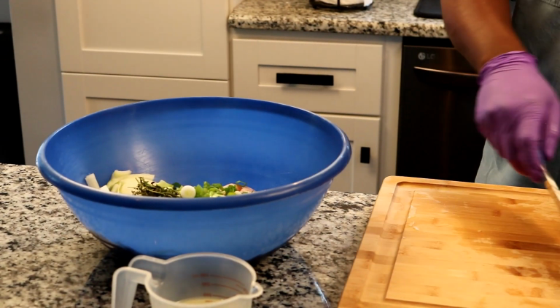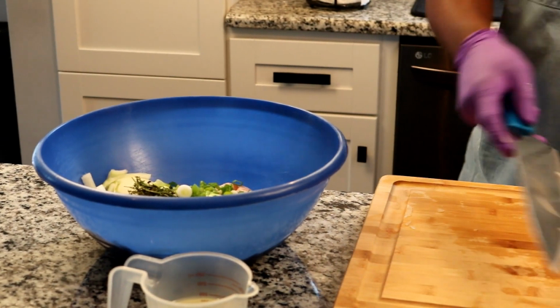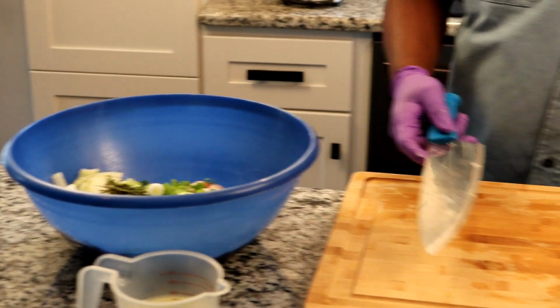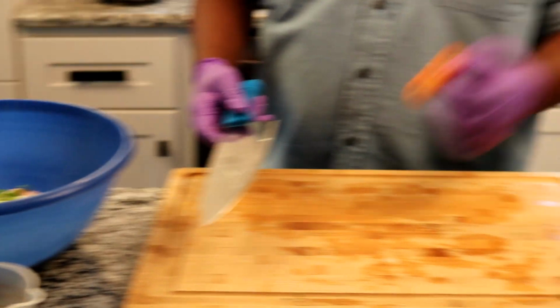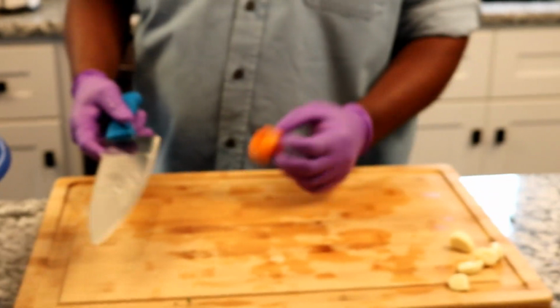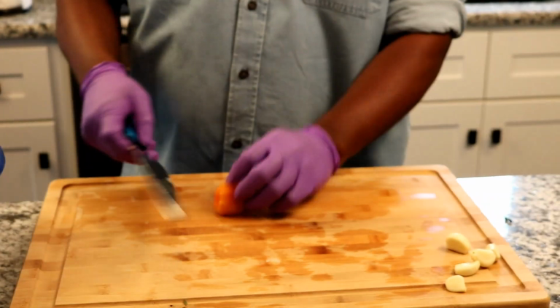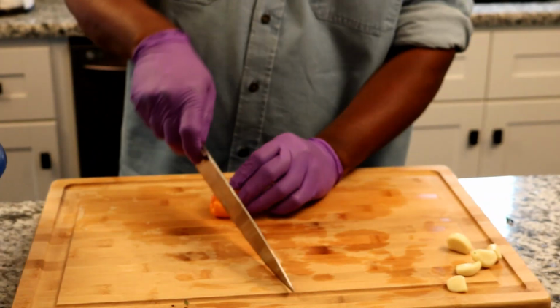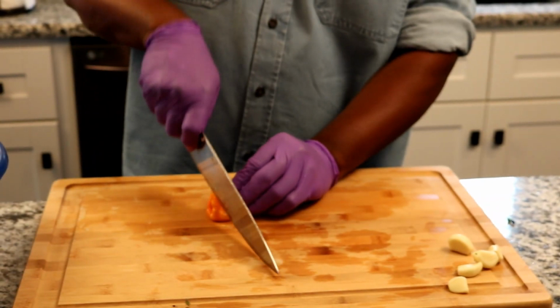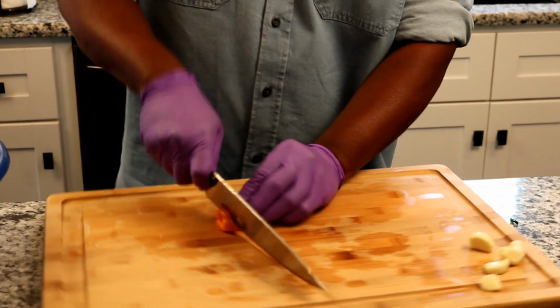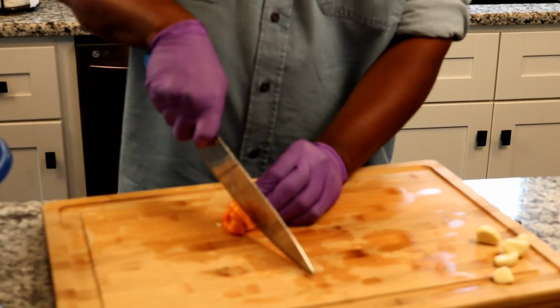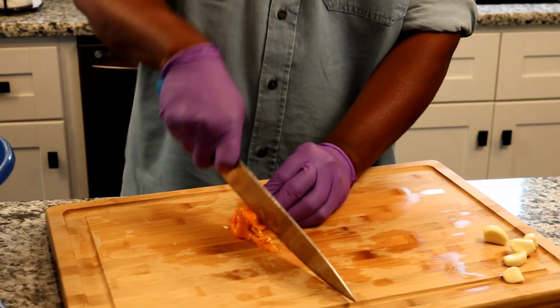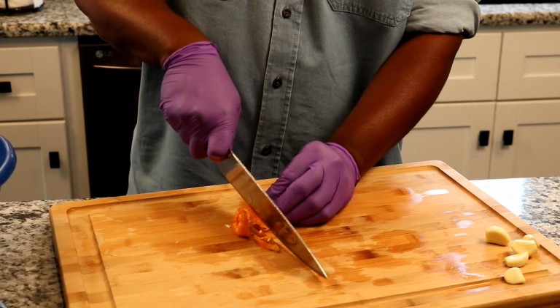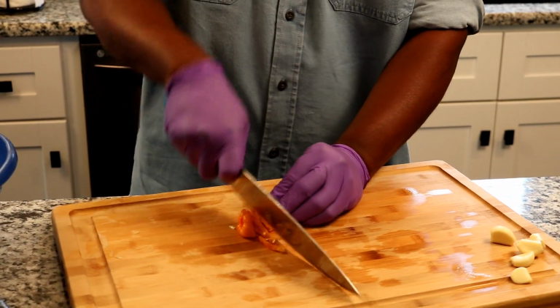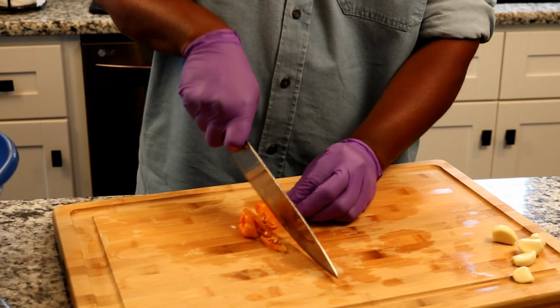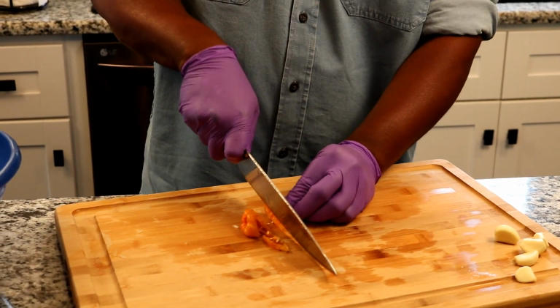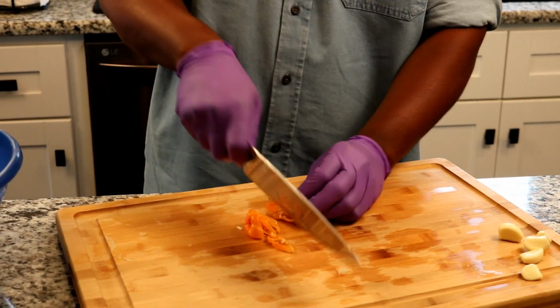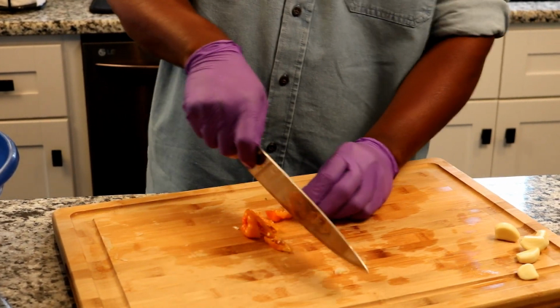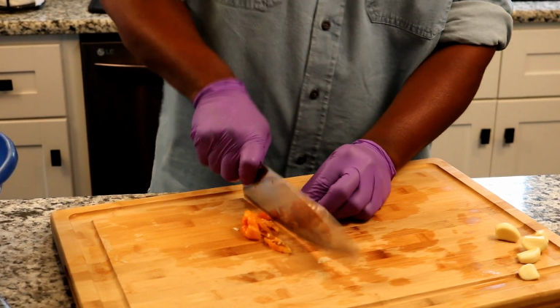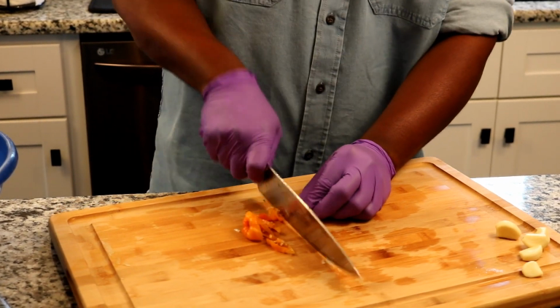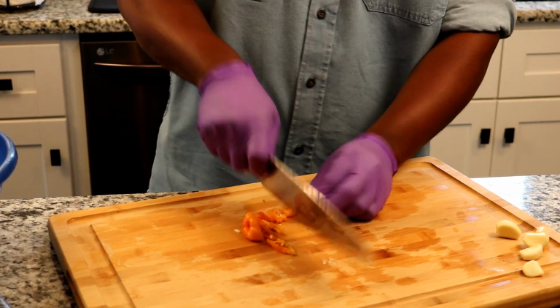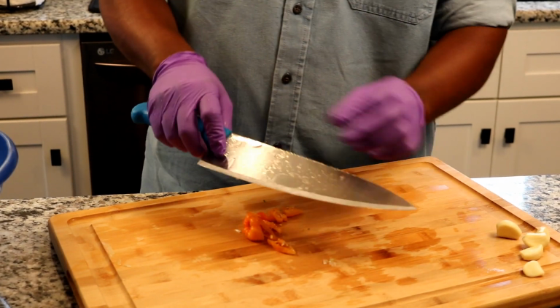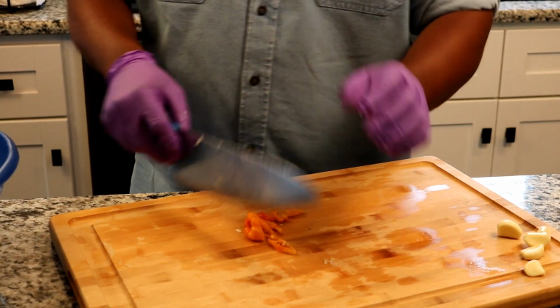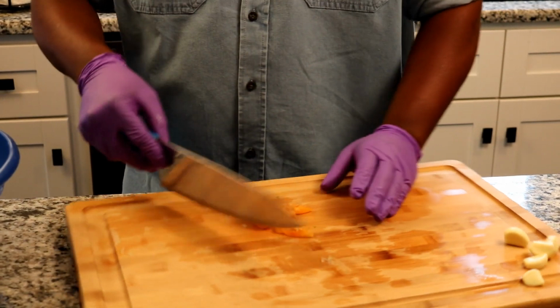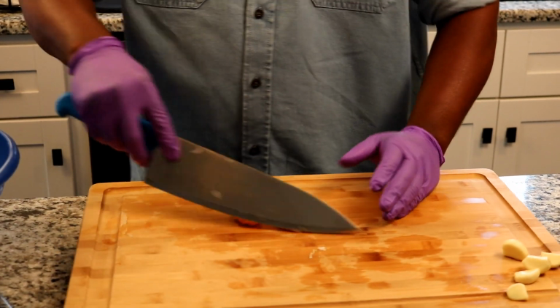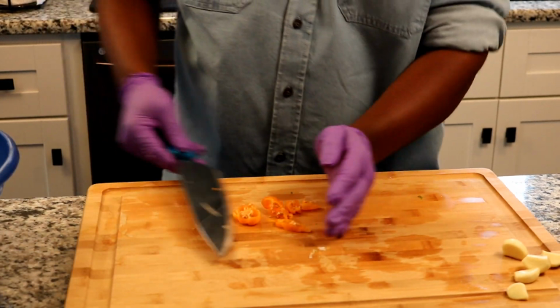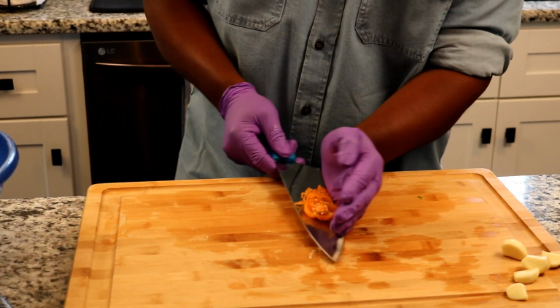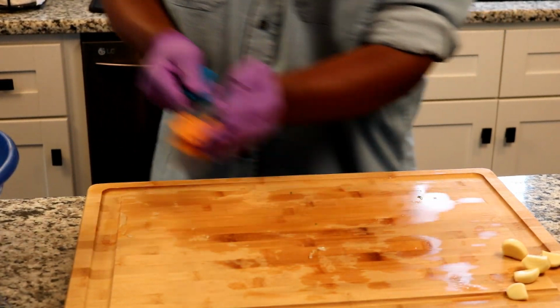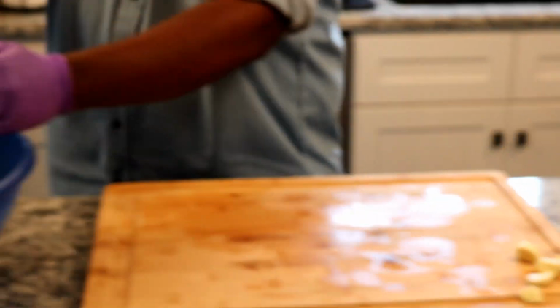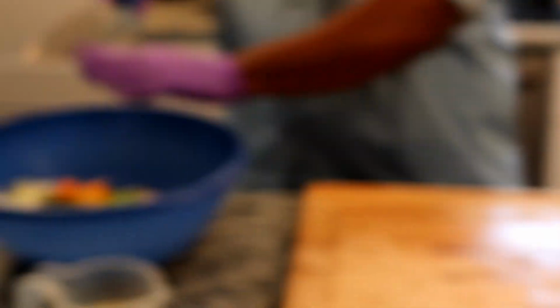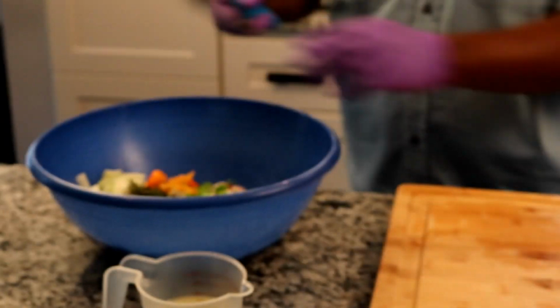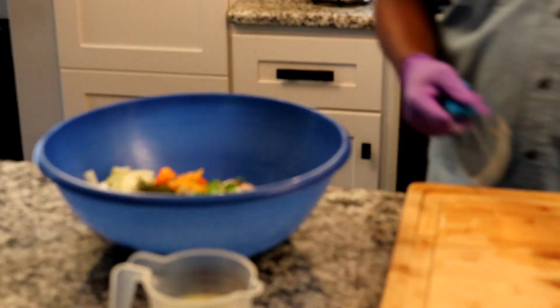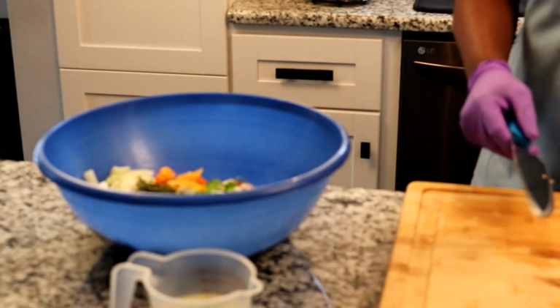If you like pepper, you use this. If you don't, don't do it — this is really hot. What kind of pepper is that? This is scotch bonnet. Or you can use habanero. They're from the same family.